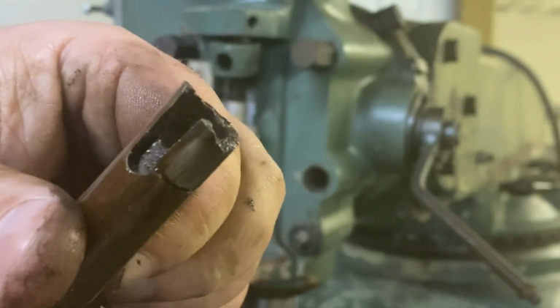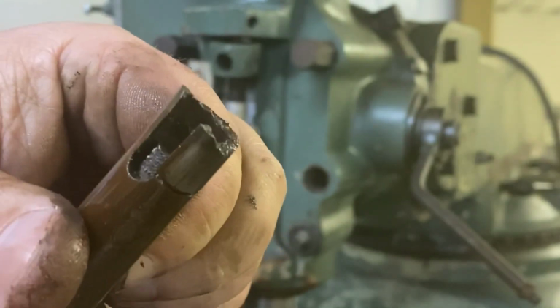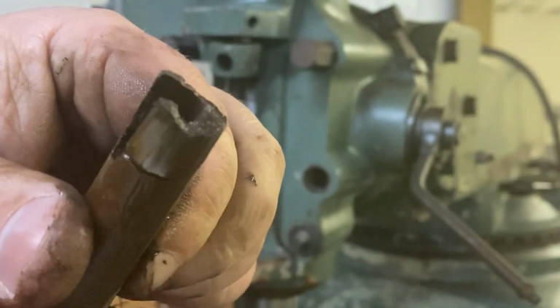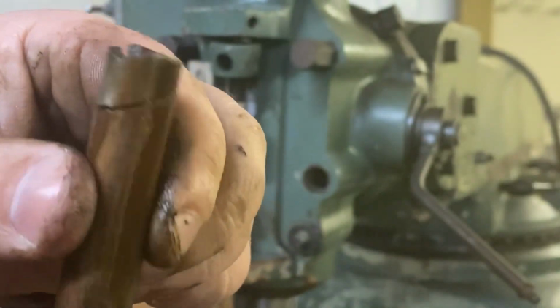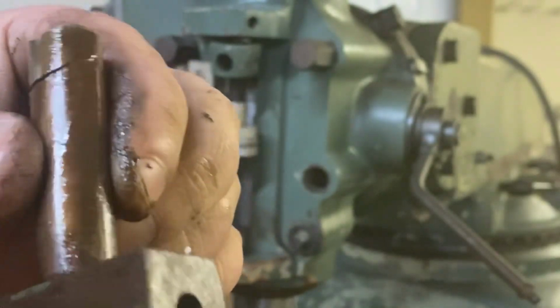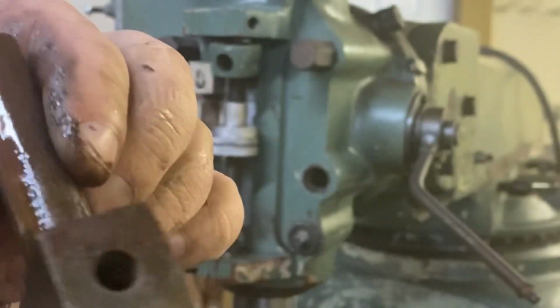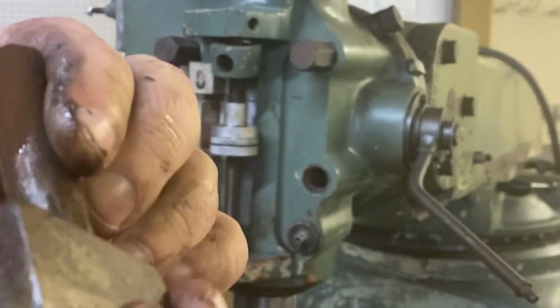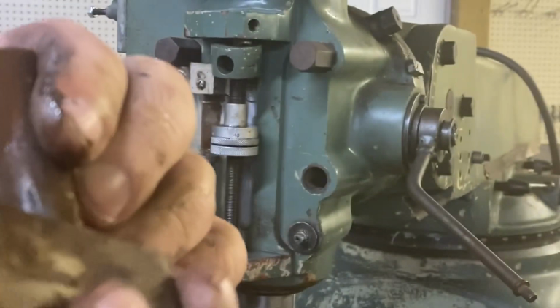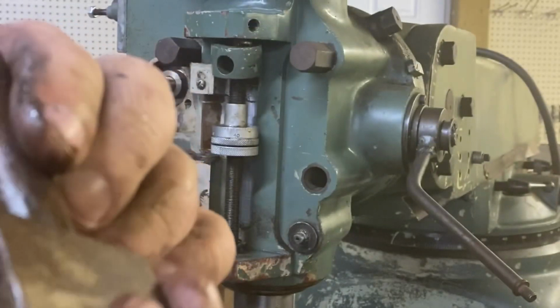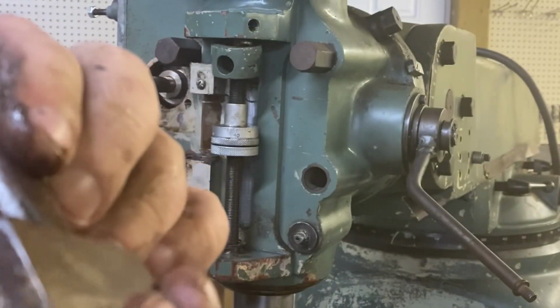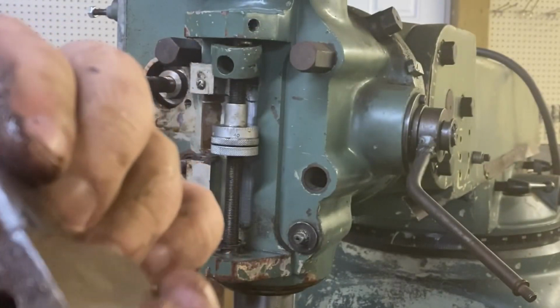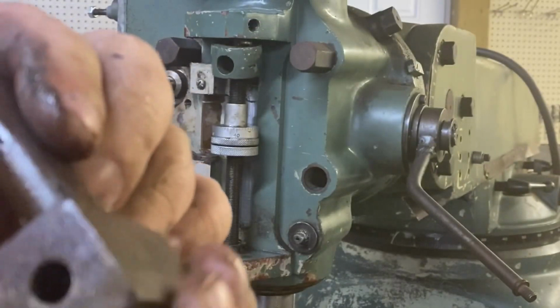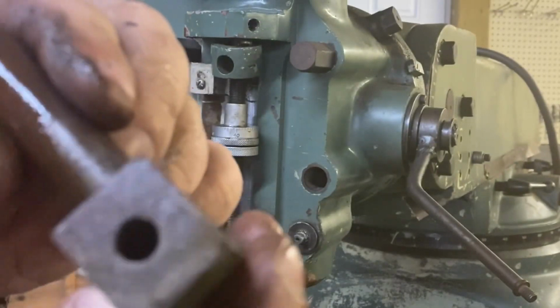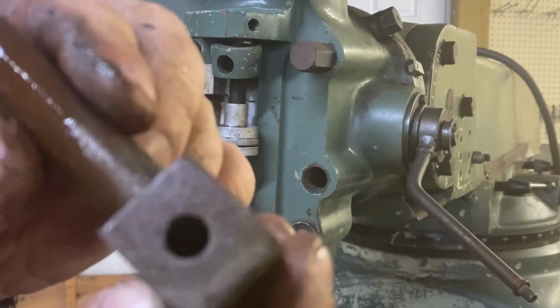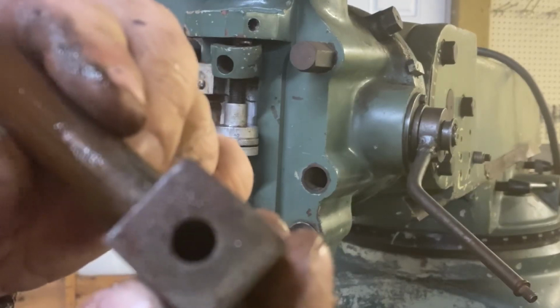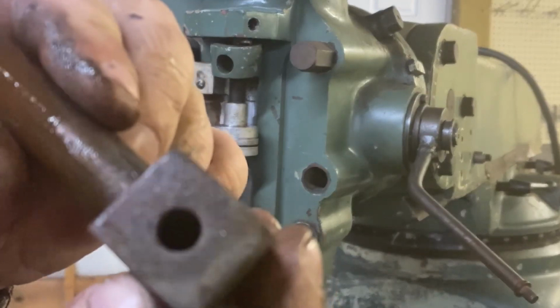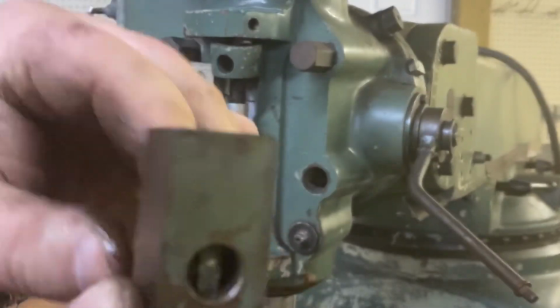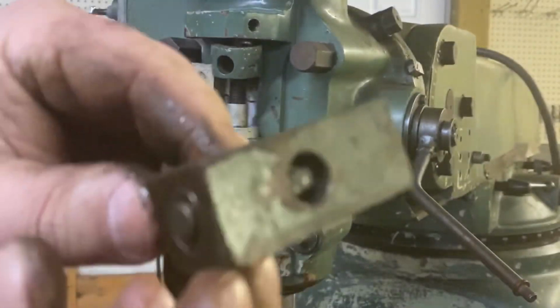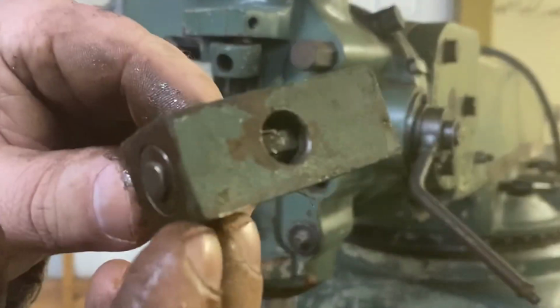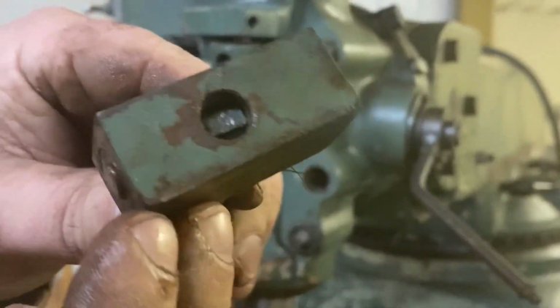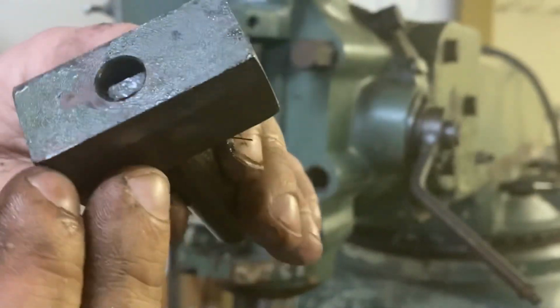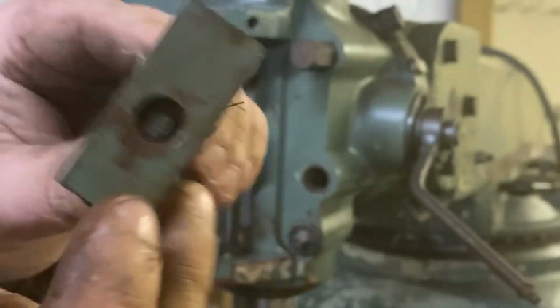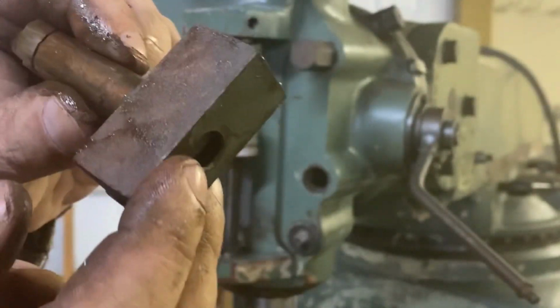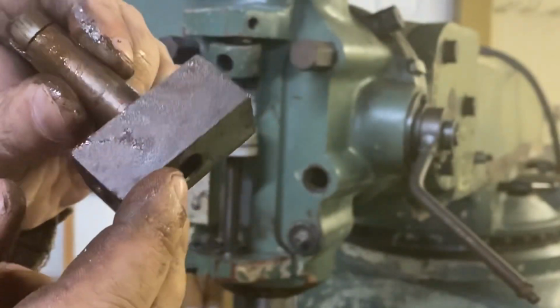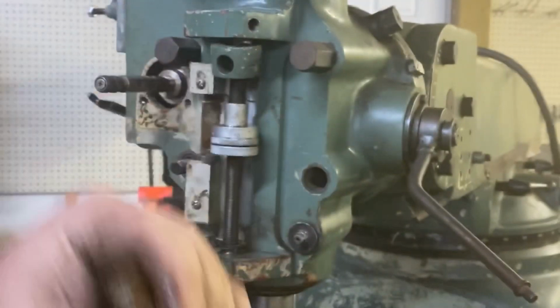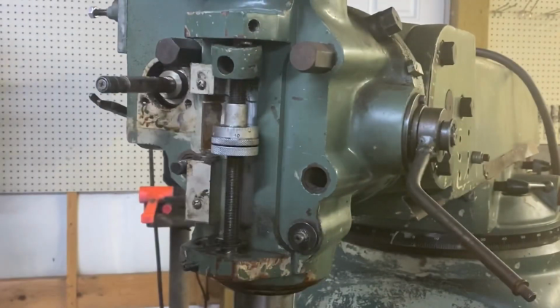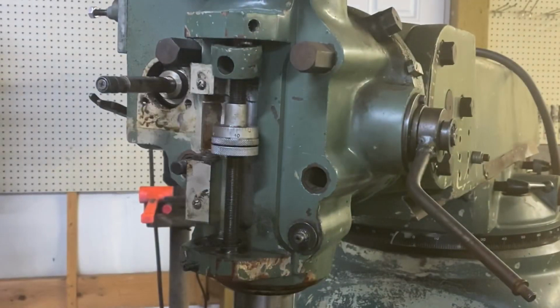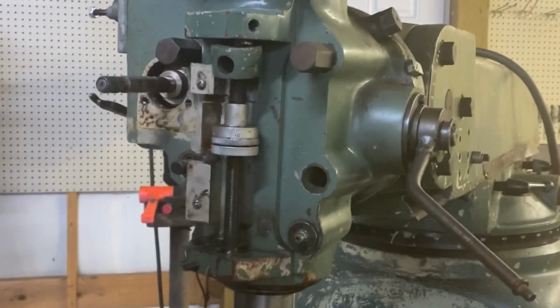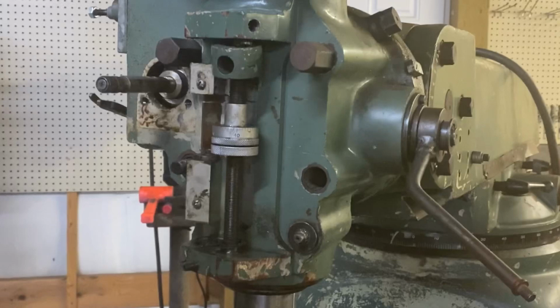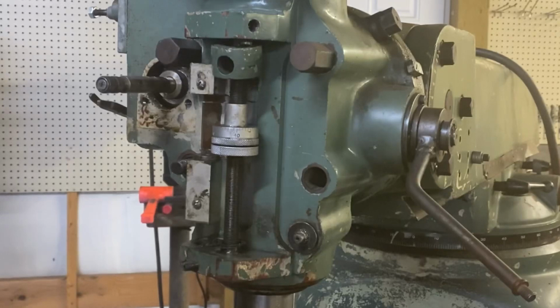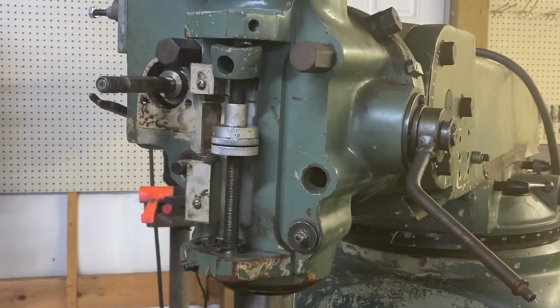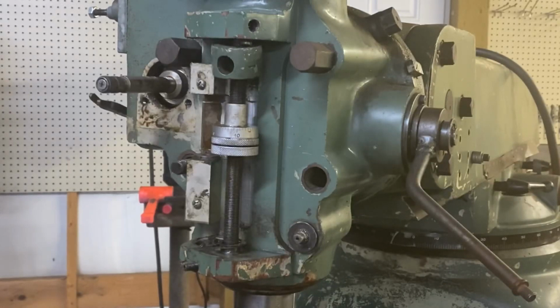That's exactly how it should look. I can see the spring in there. So obviously we're going to need this whole piece — that mystery is solved.